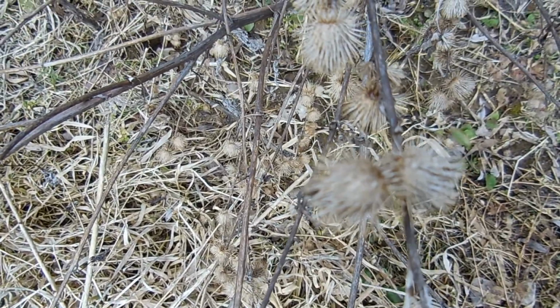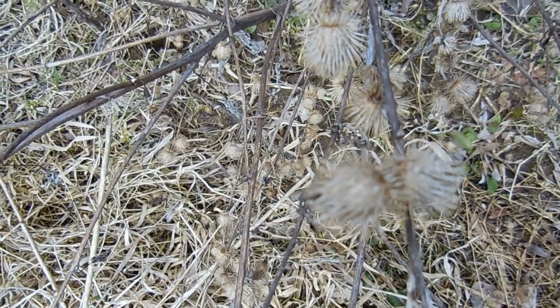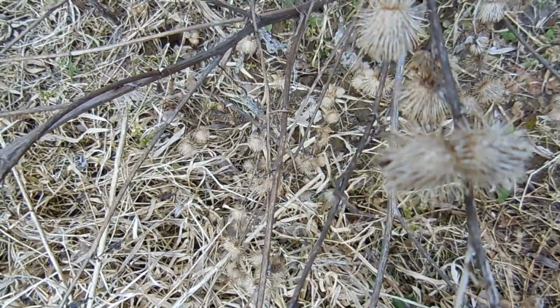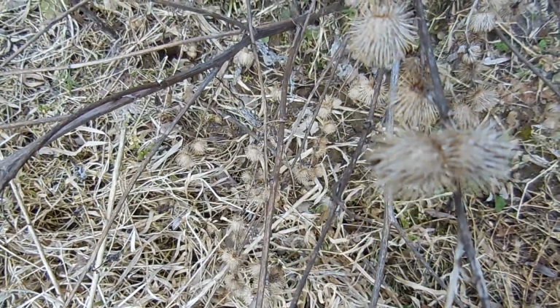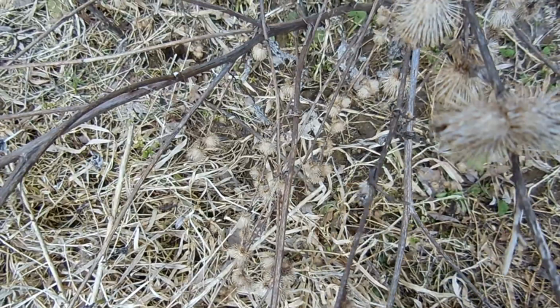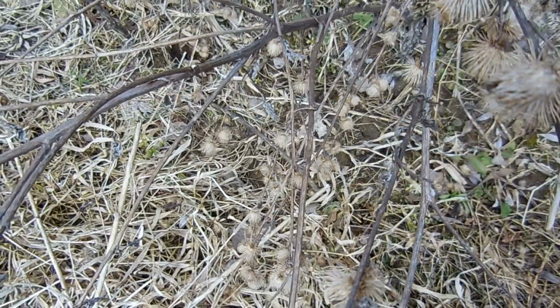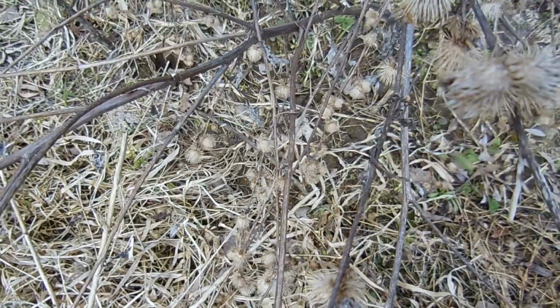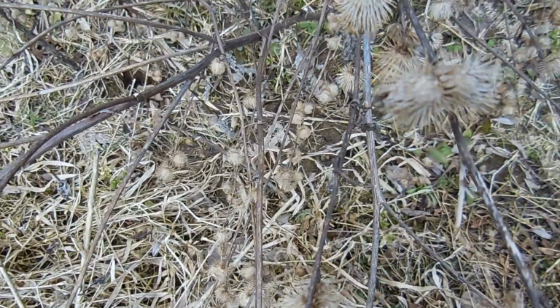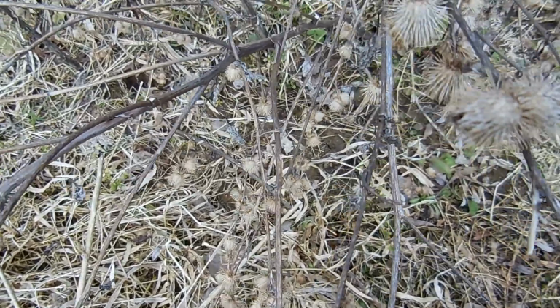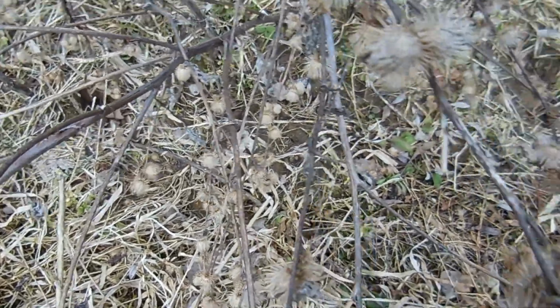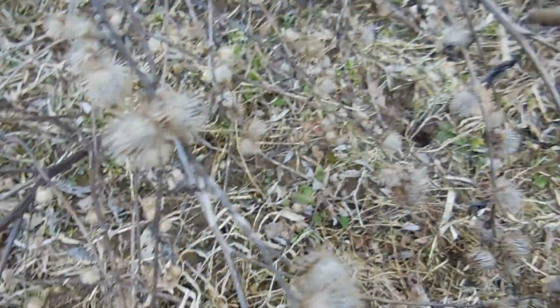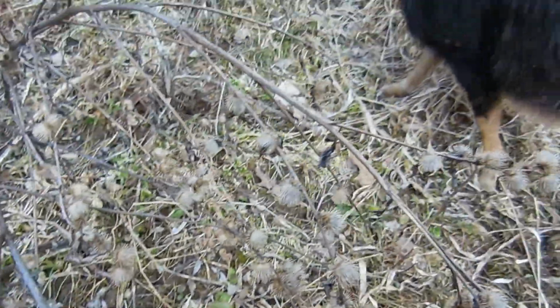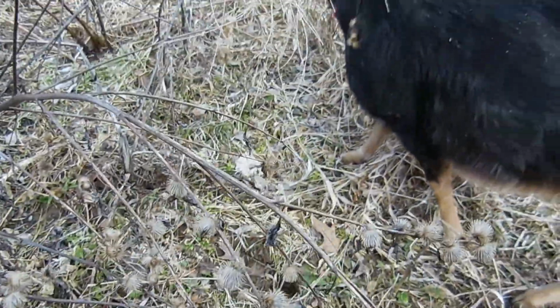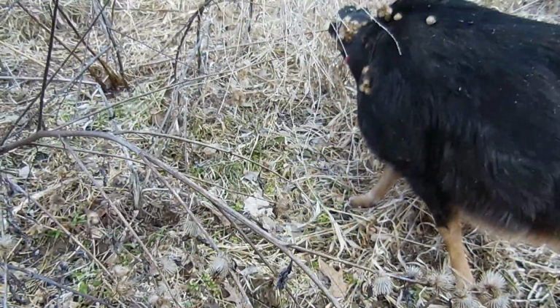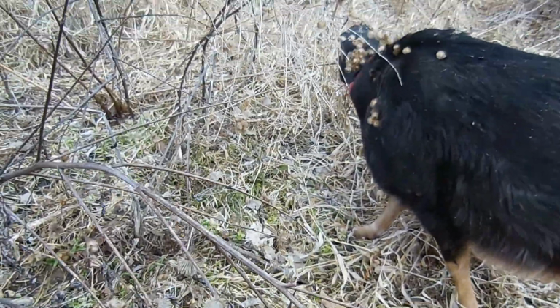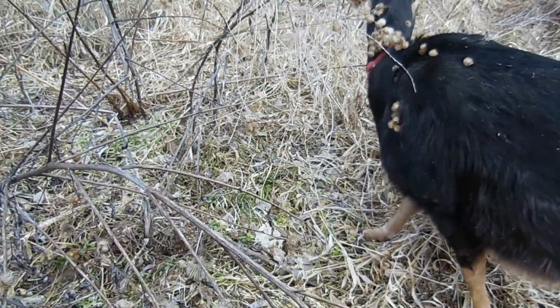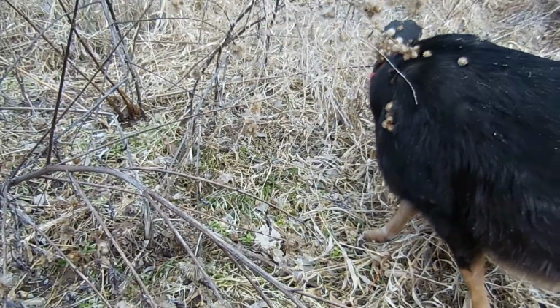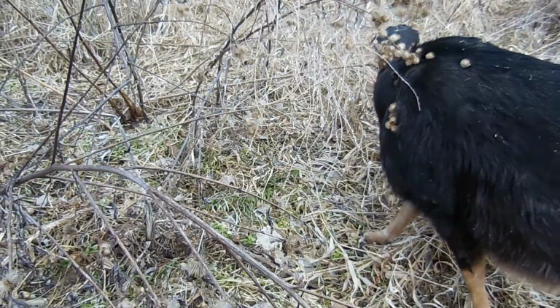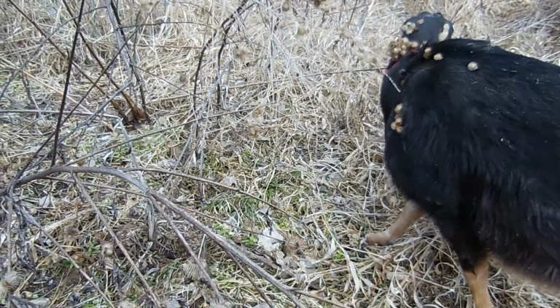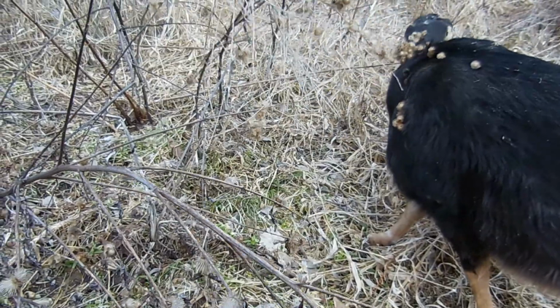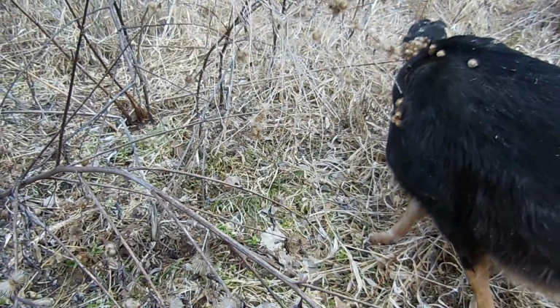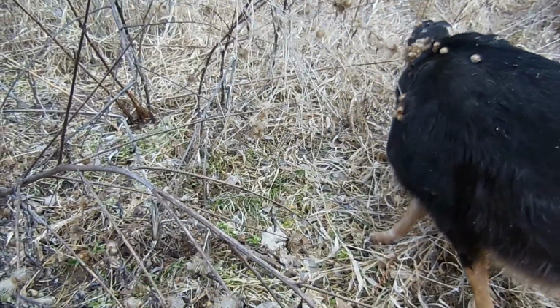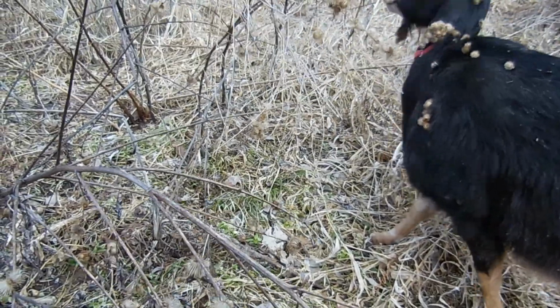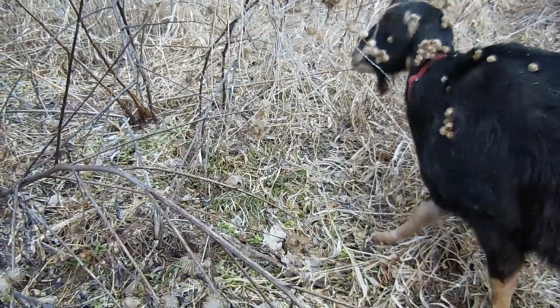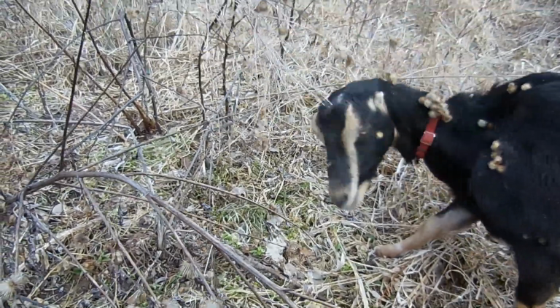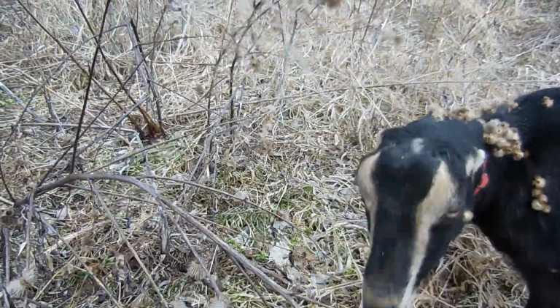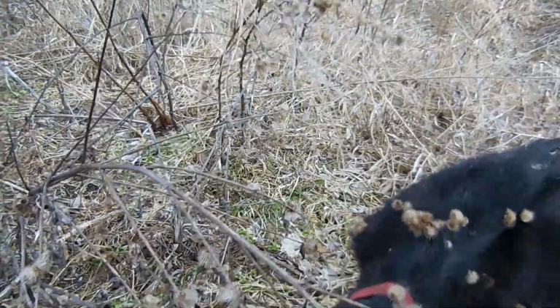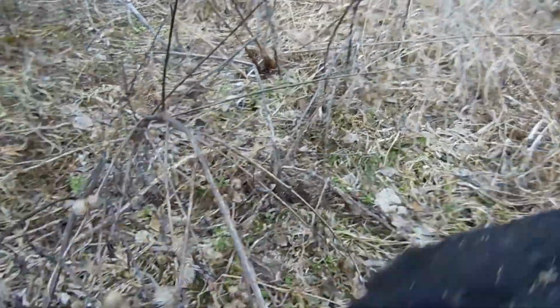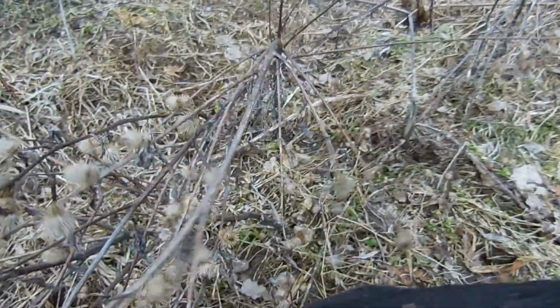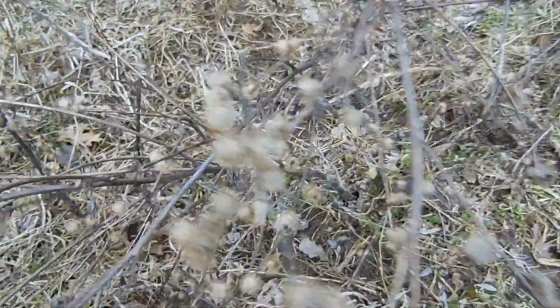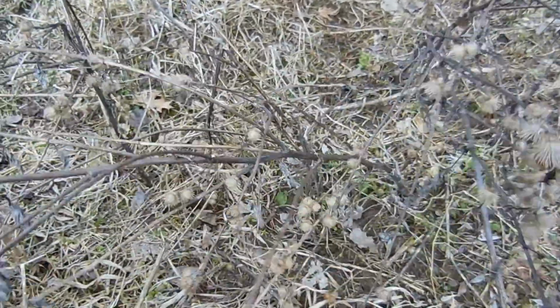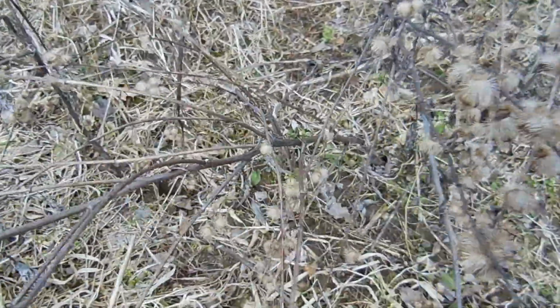If you hear that rustling in the background it's my goats coming over. And look it, she has some burrs on her too. So I better go help Alice get all those burrs off her. Yikes!